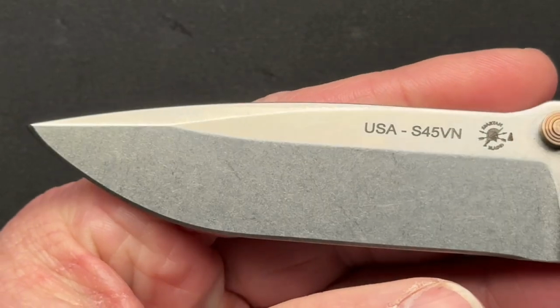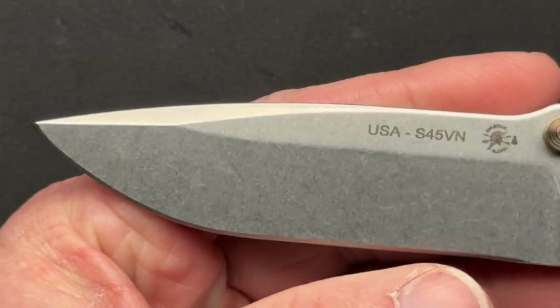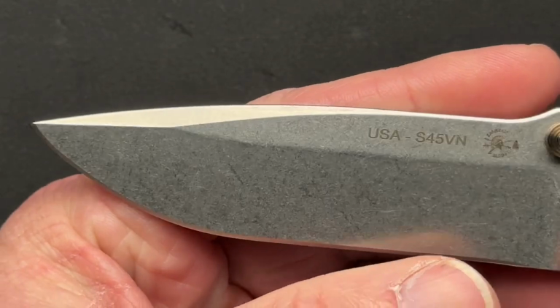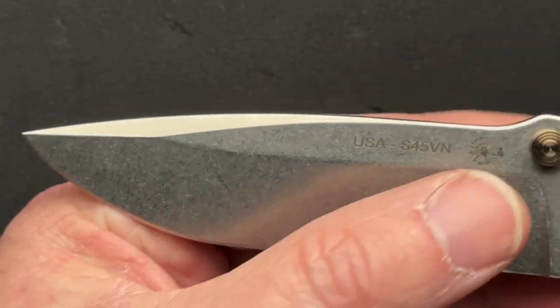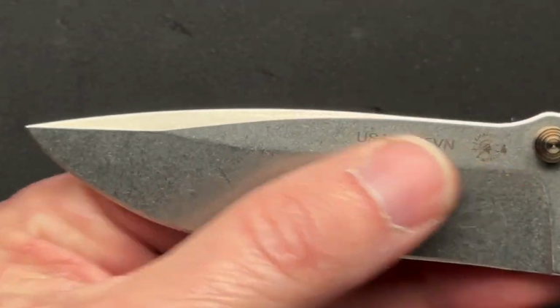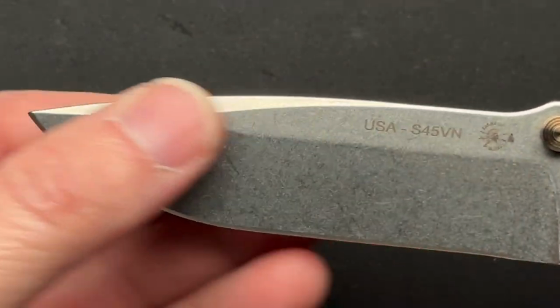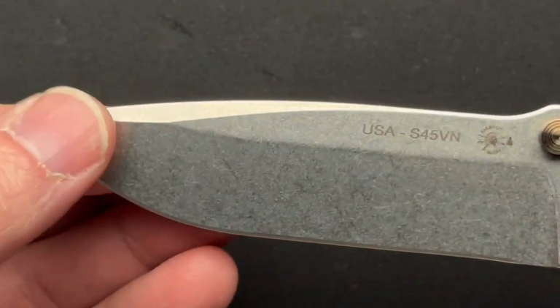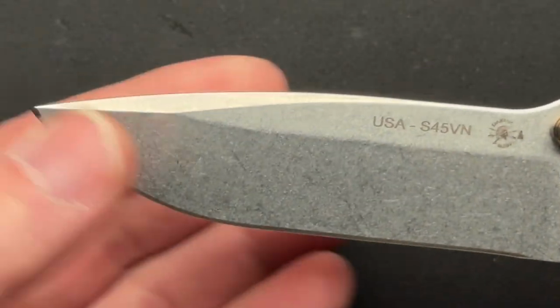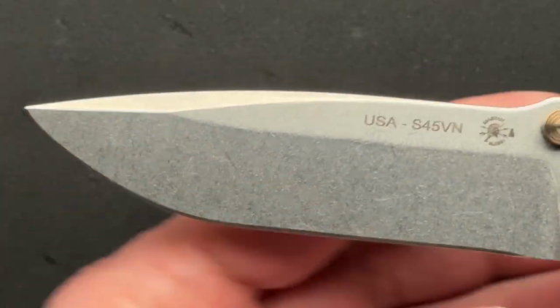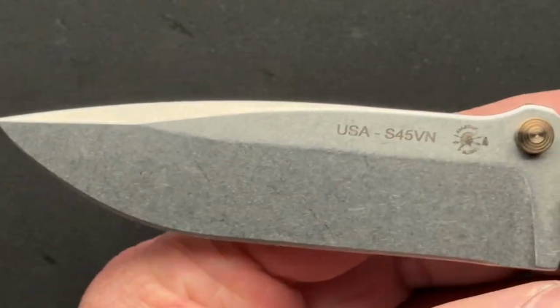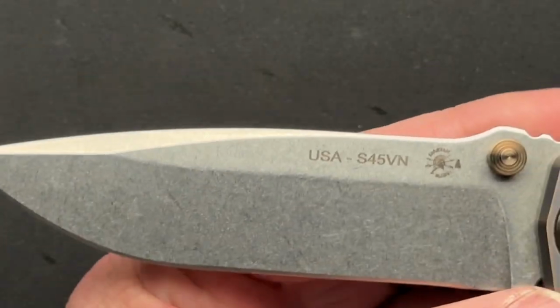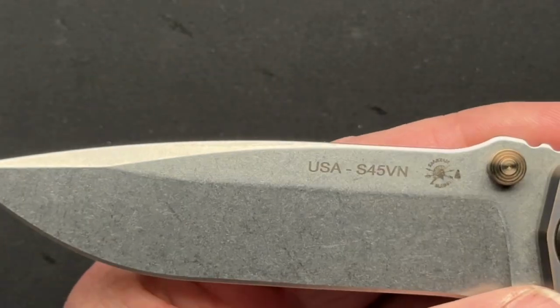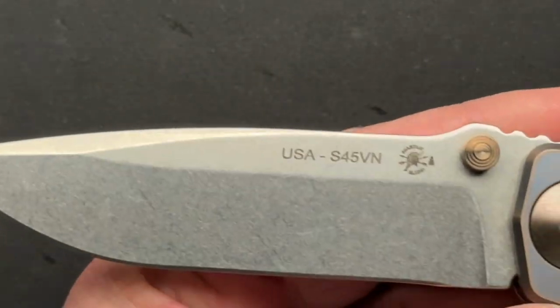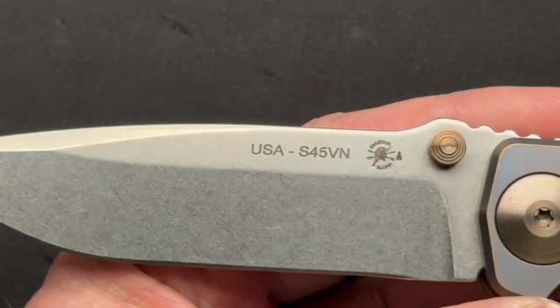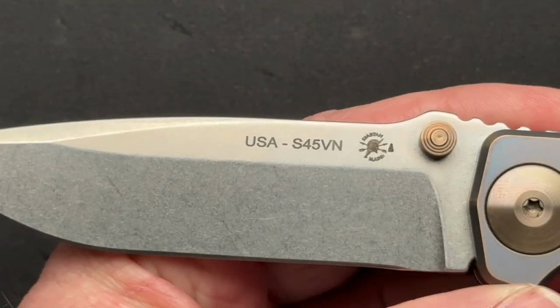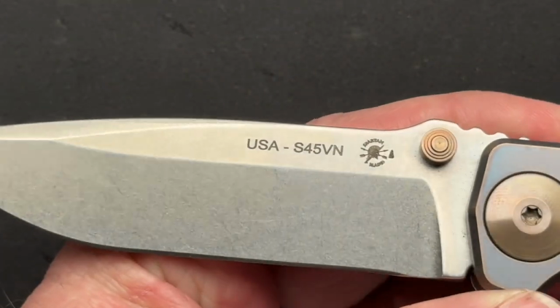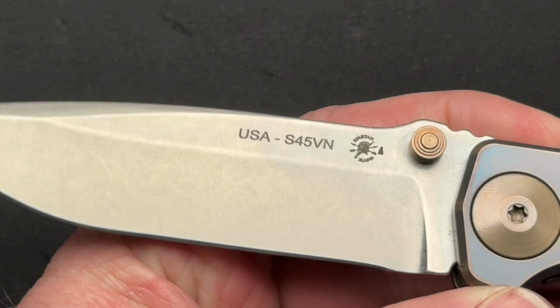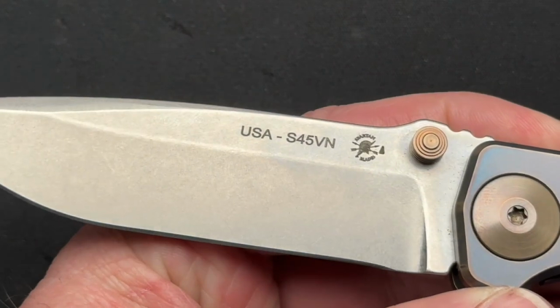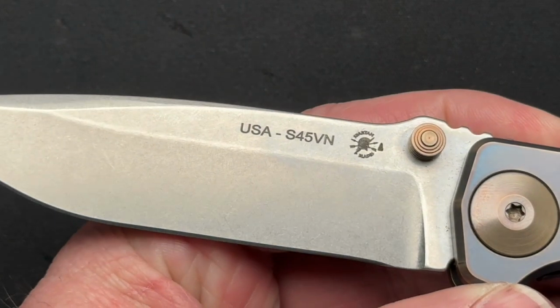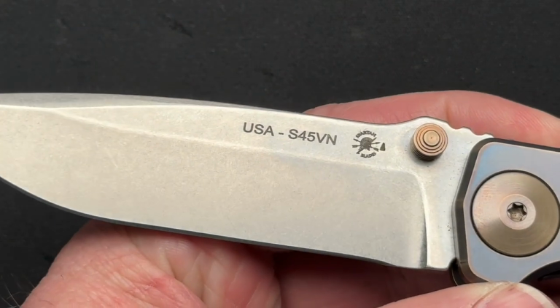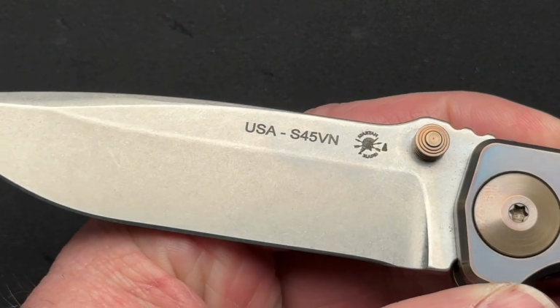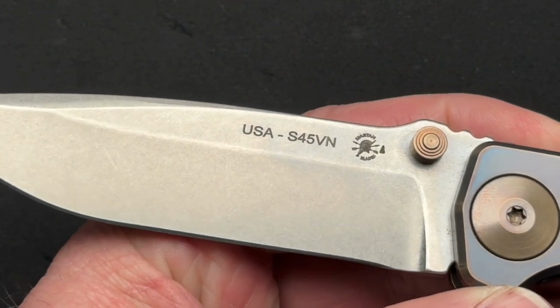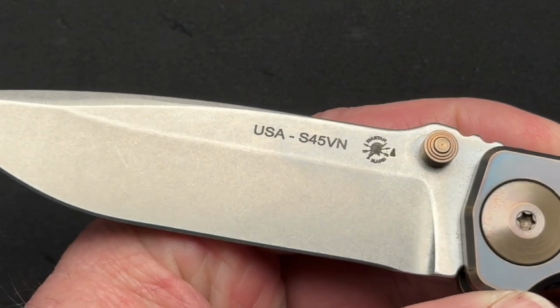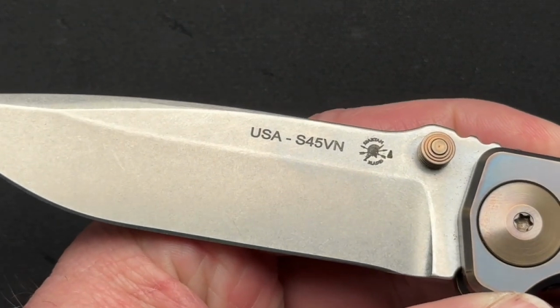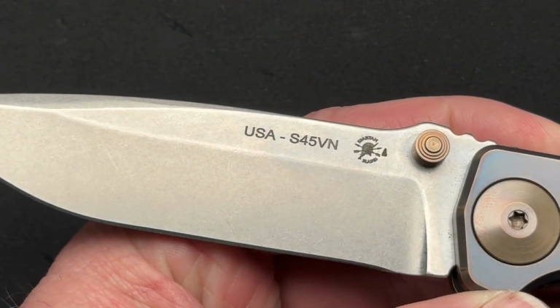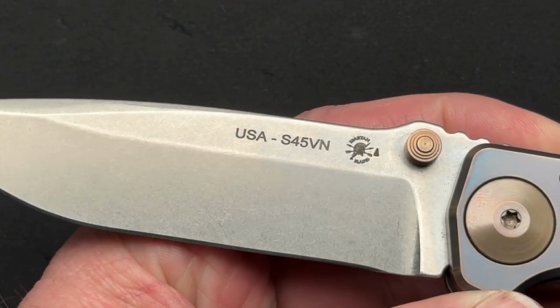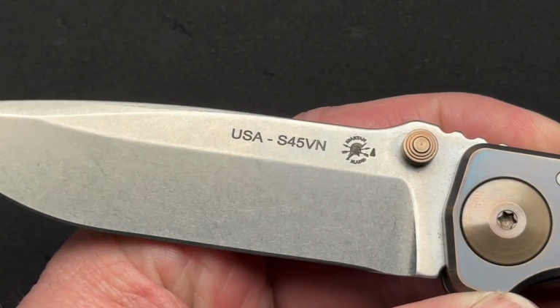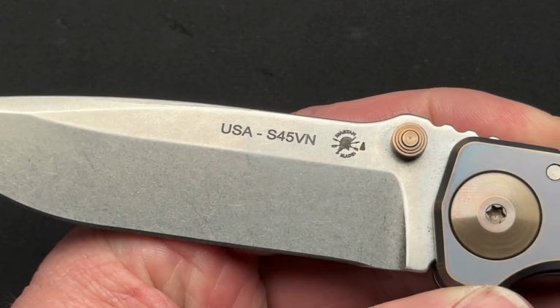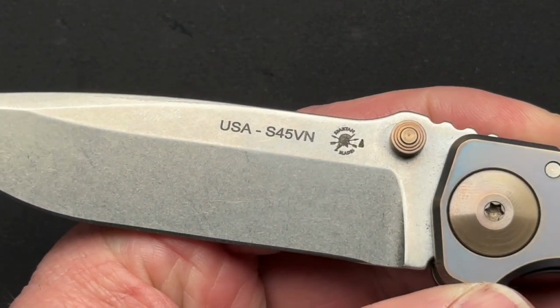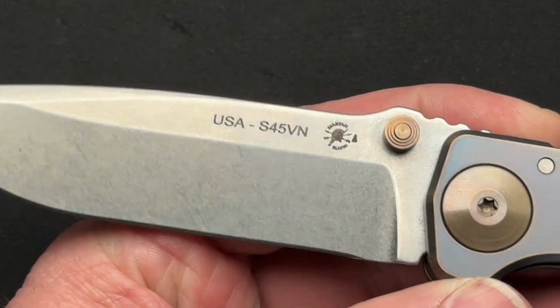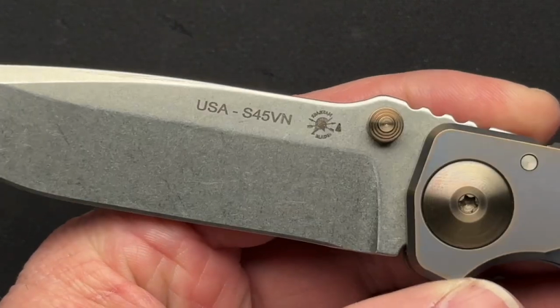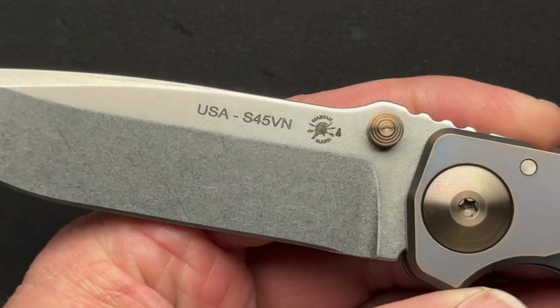The stonewashing is awesome. This is actually an upgrade — I think the last one was not S45VN. I'd have to go back and look.